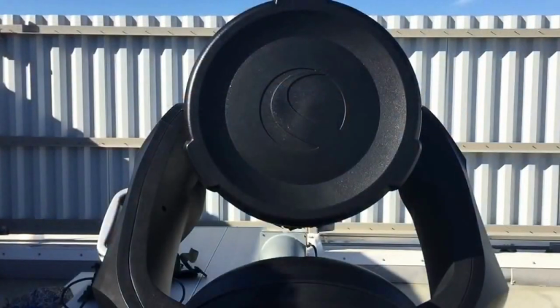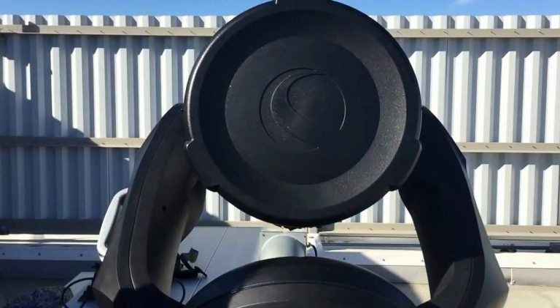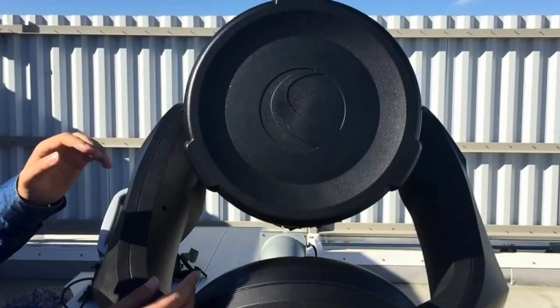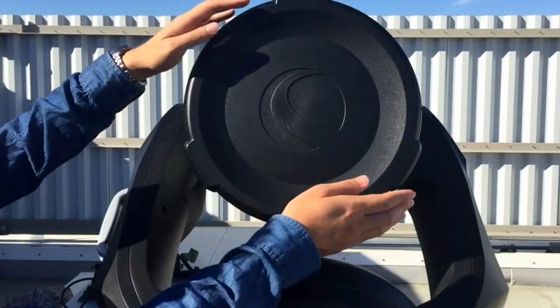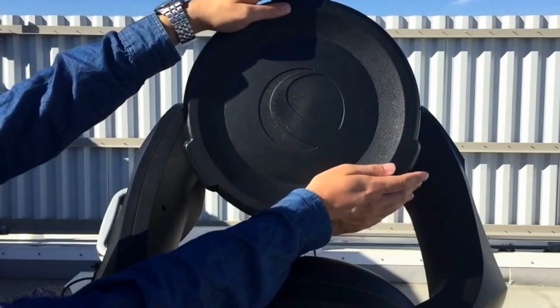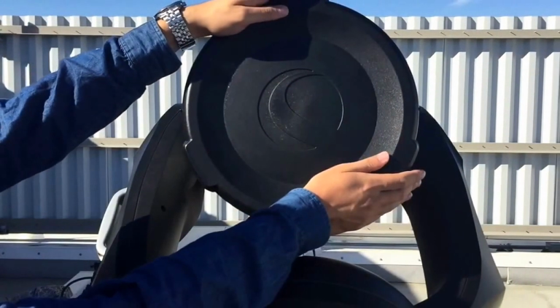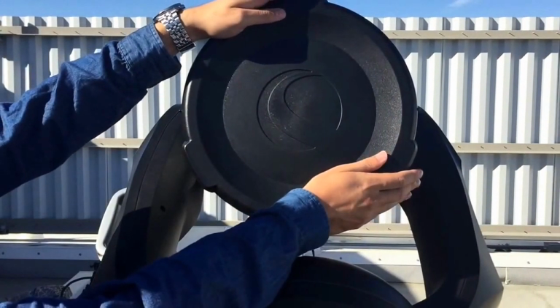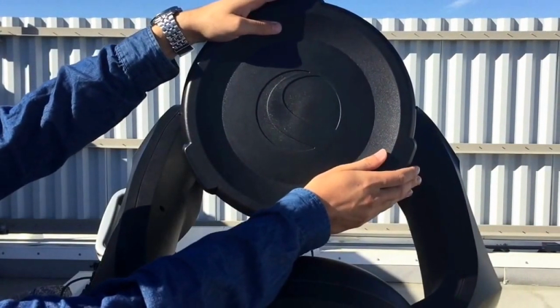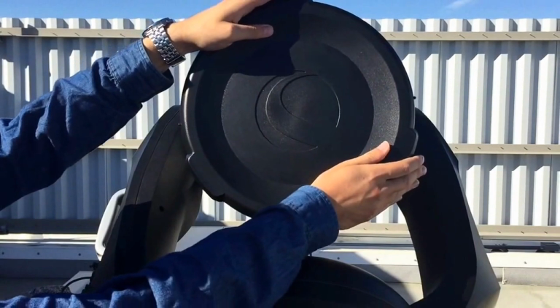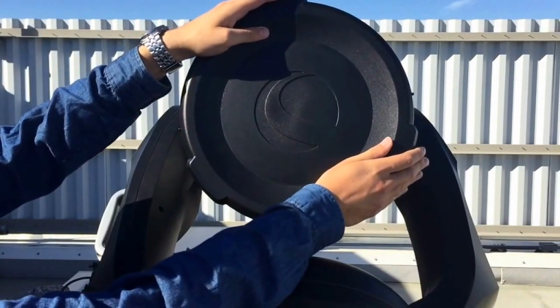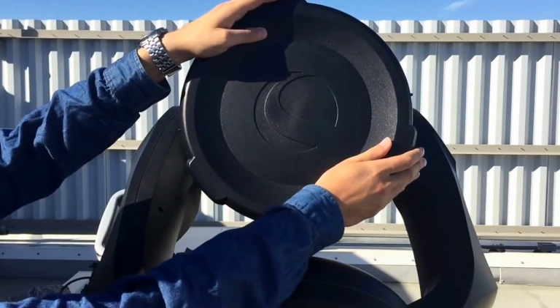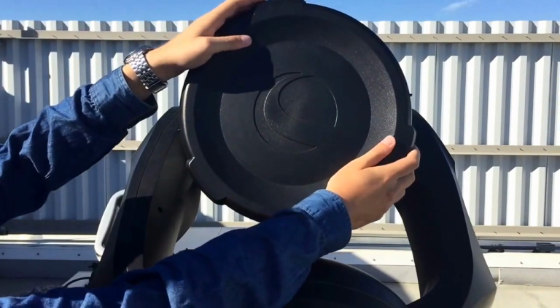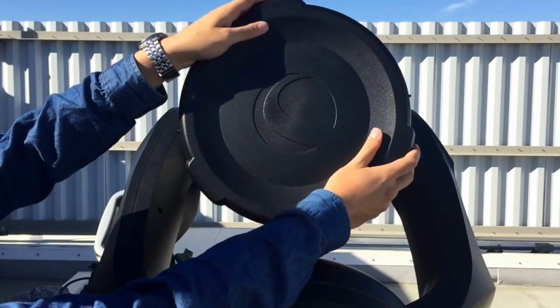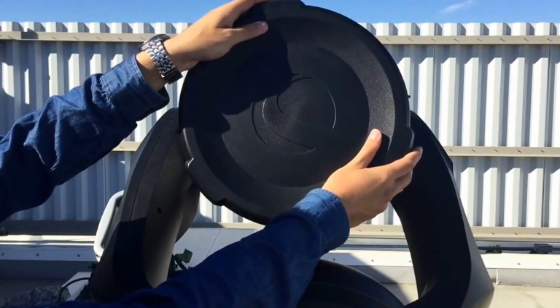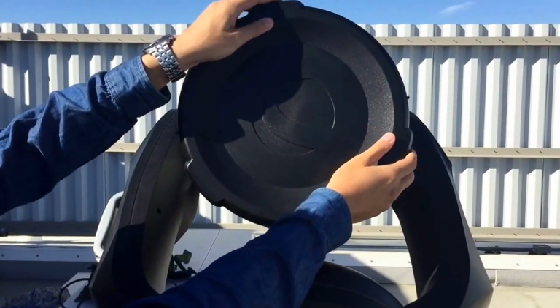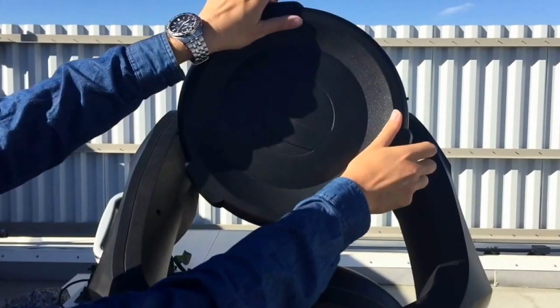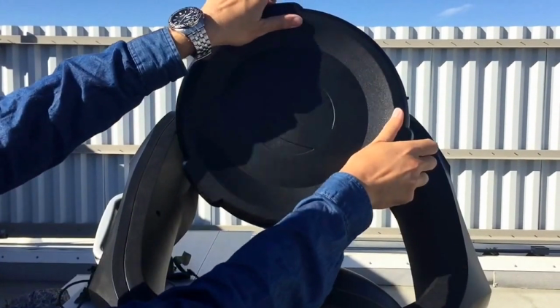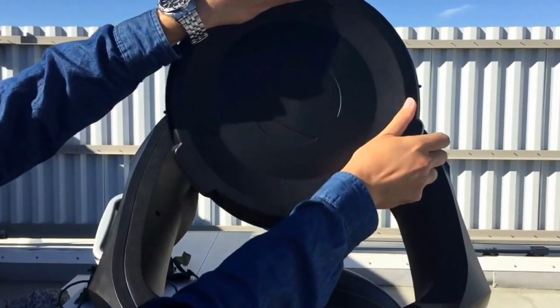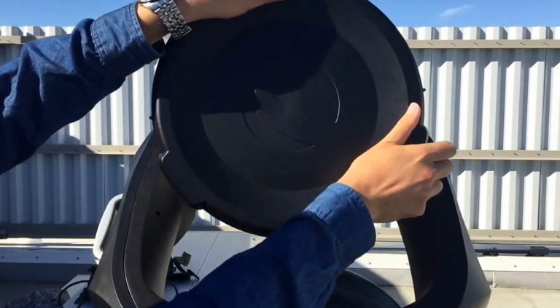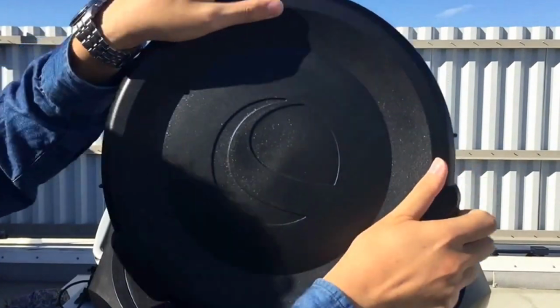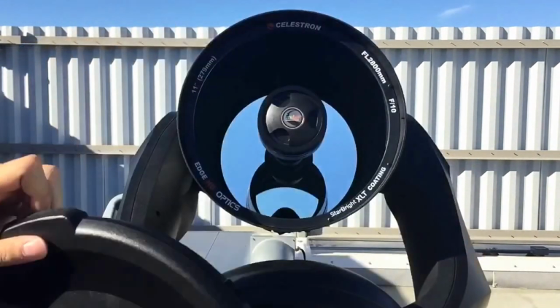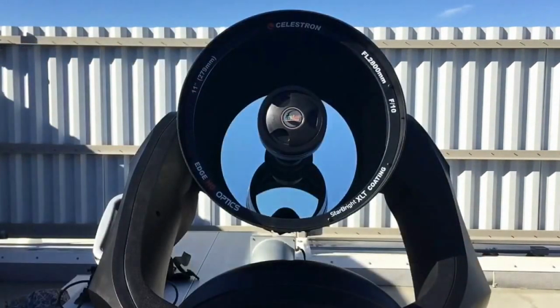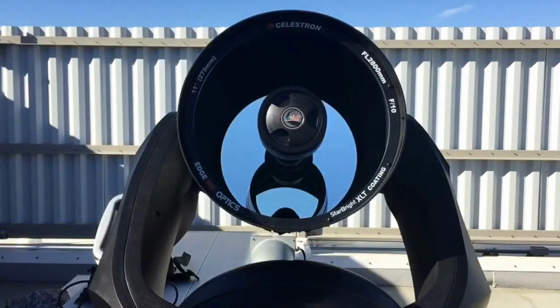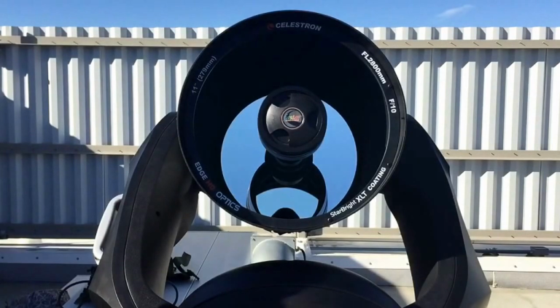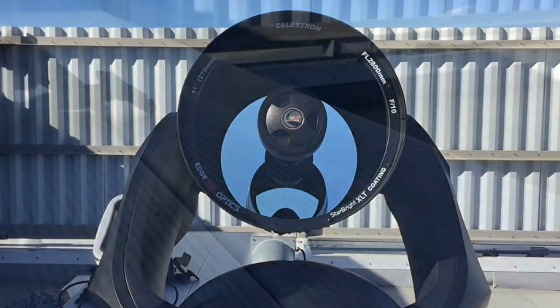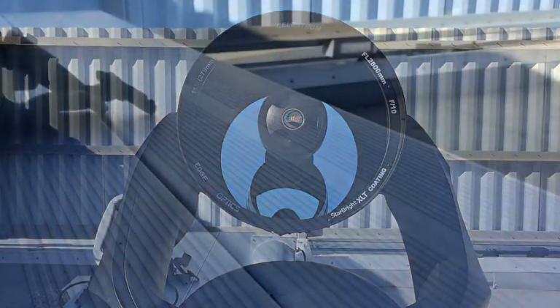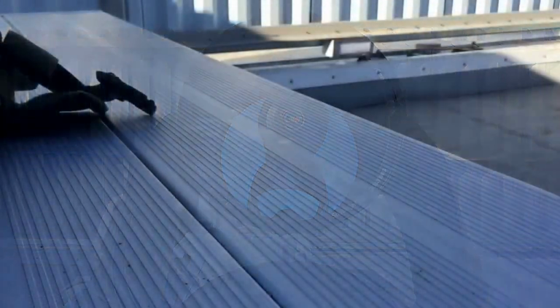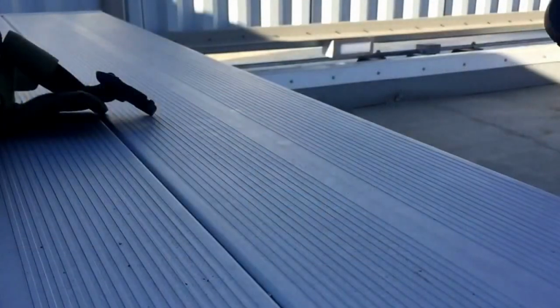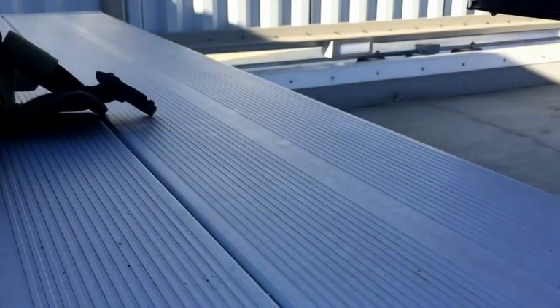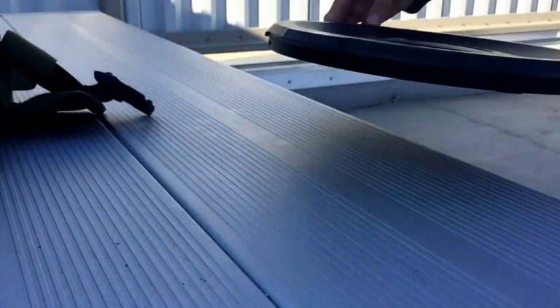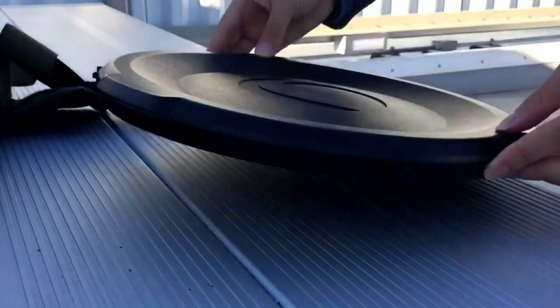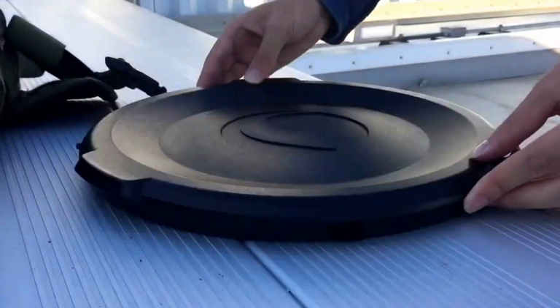Remove the primary lens cover on the telescope by grabbing a tab and turning counterclockwise. Pull straight out and place the cover face up.